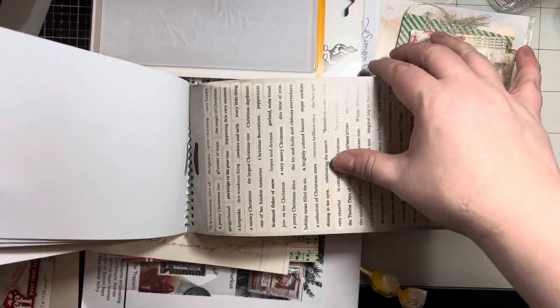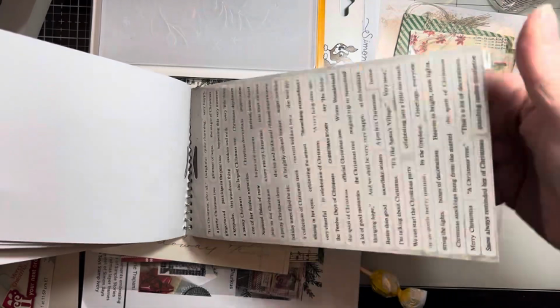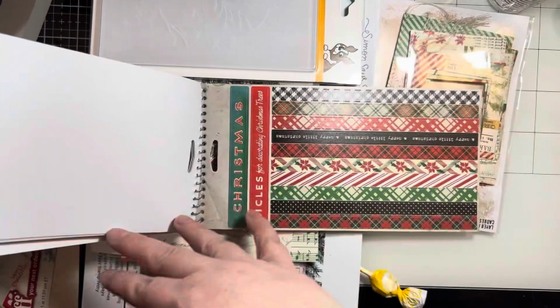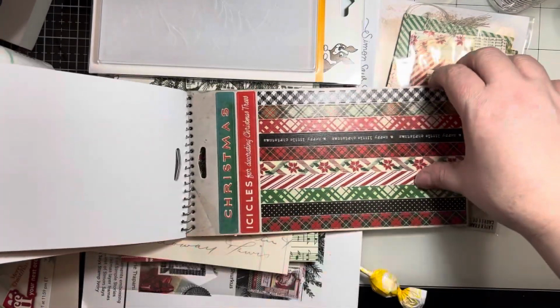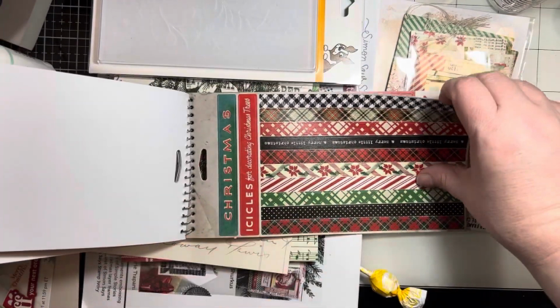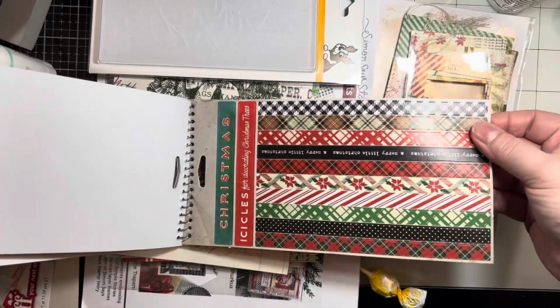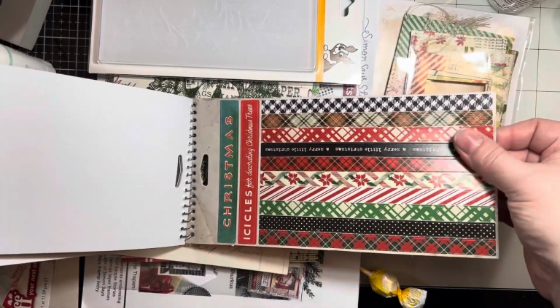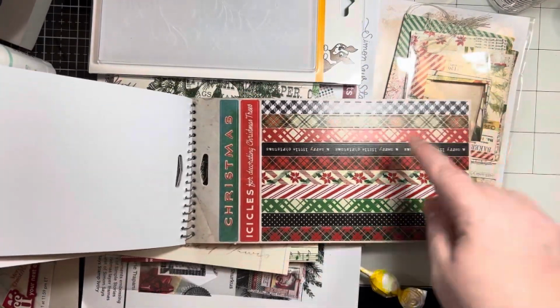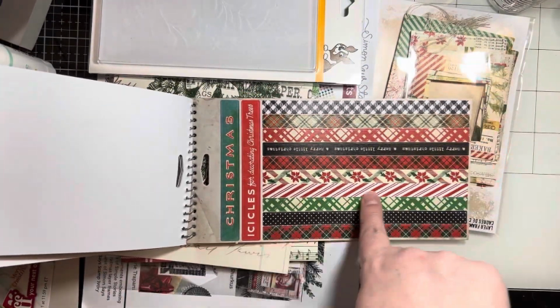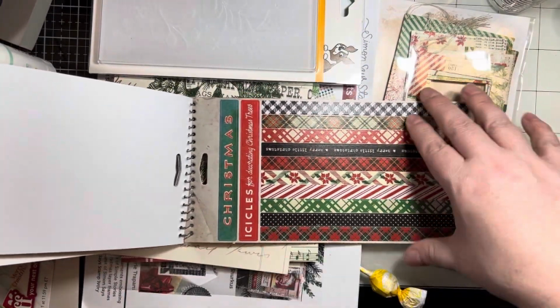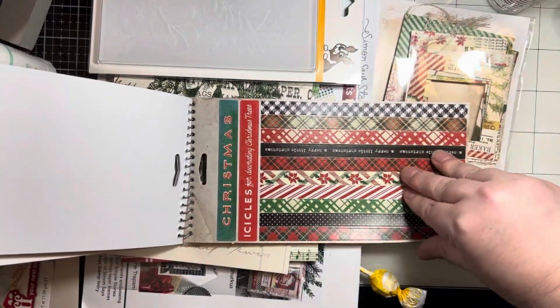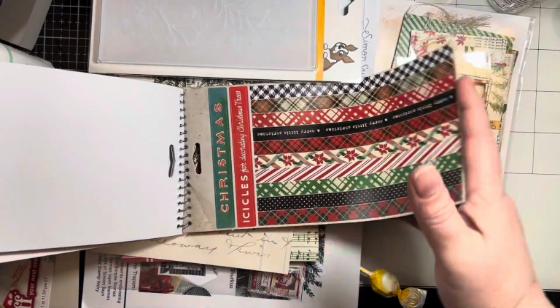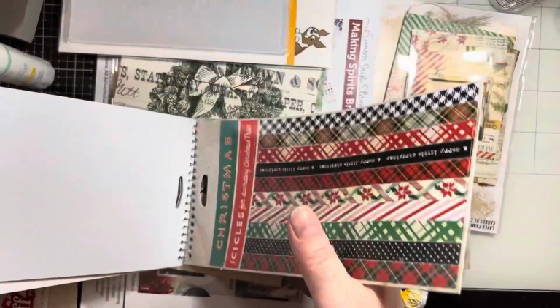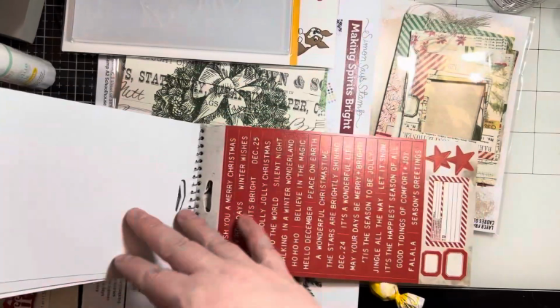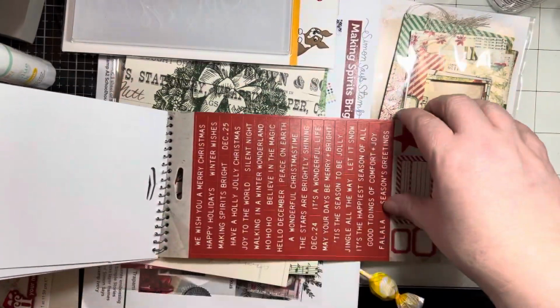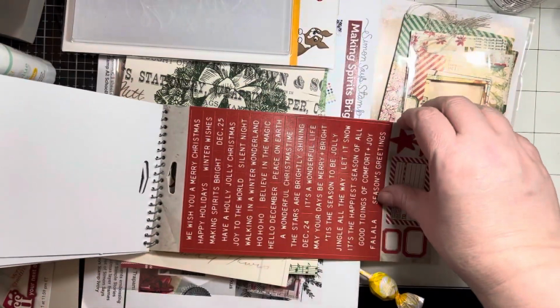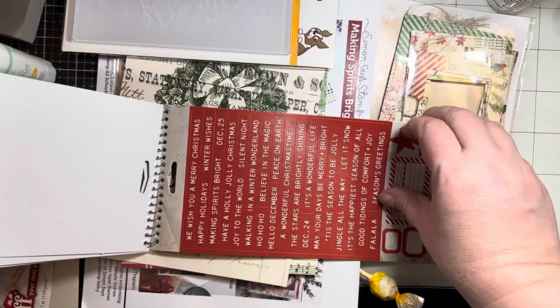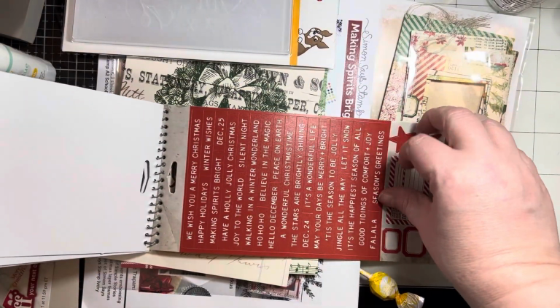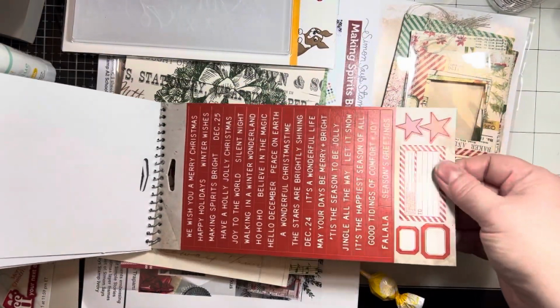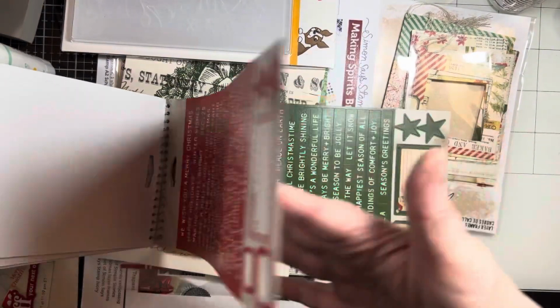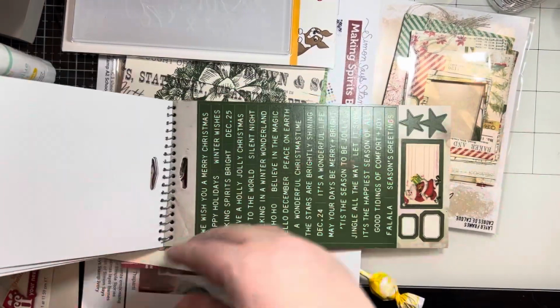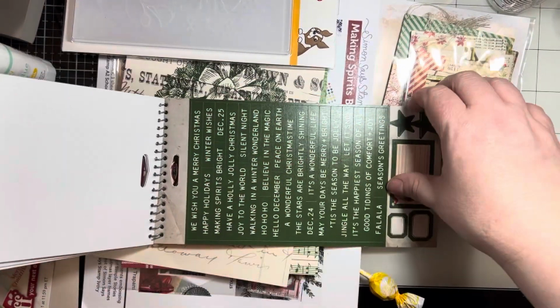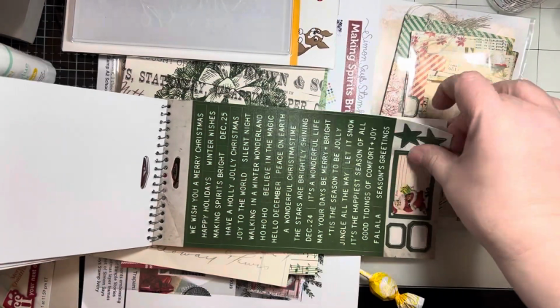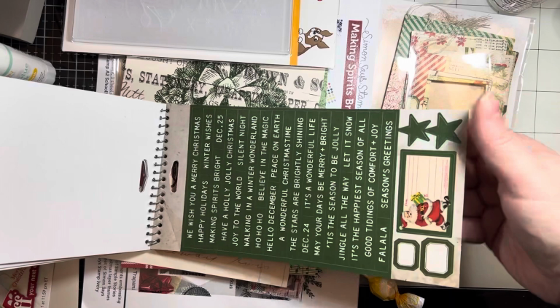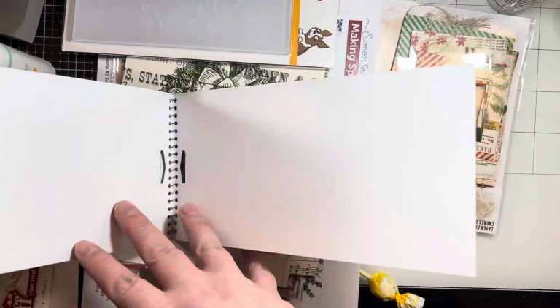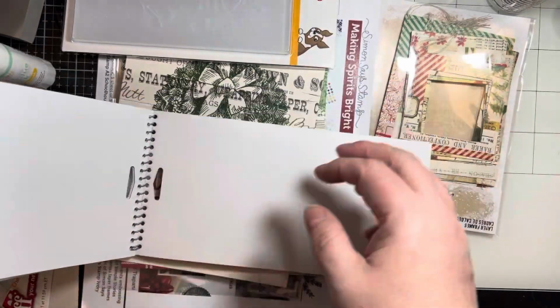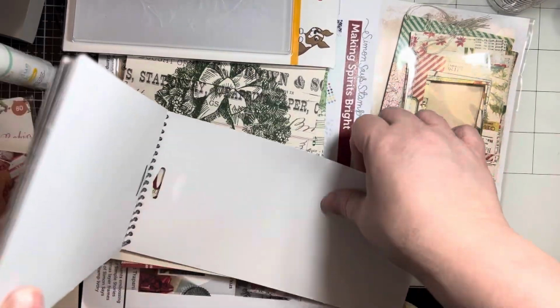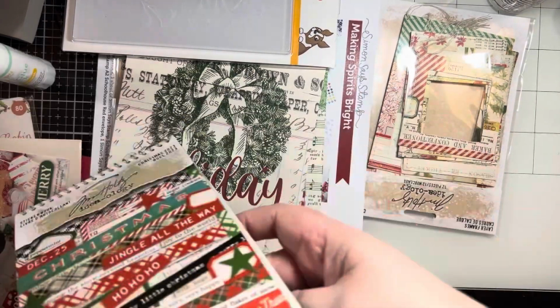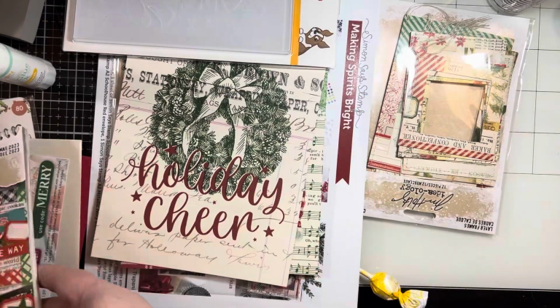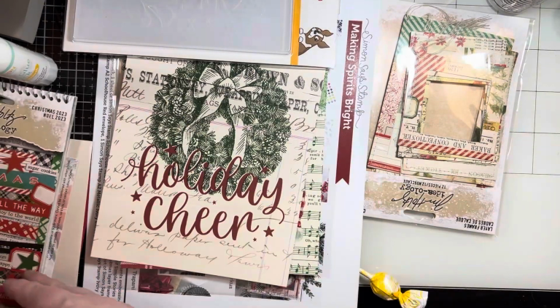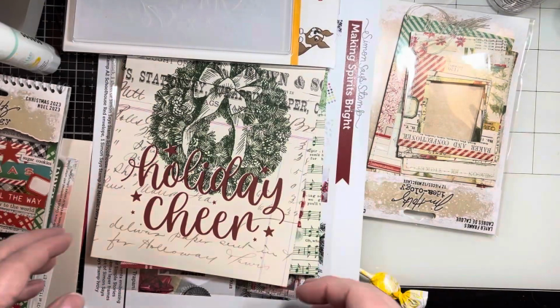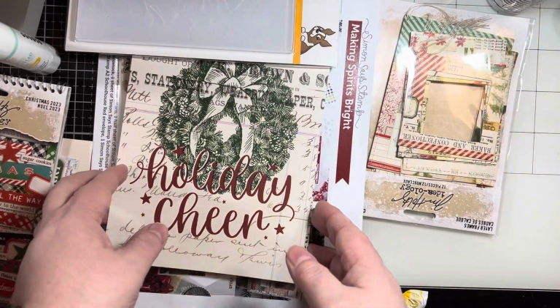After I go through what all of these items are, I will look at that — I'm going to make two very fast cards using this sticker set and the embossing folder.